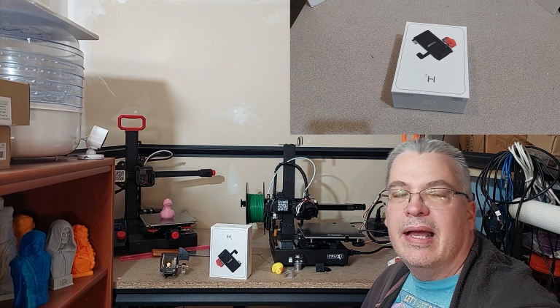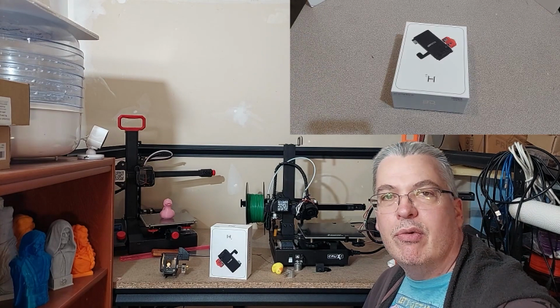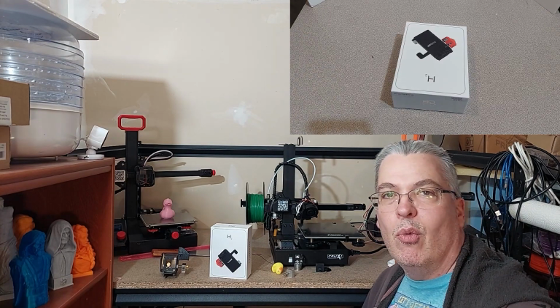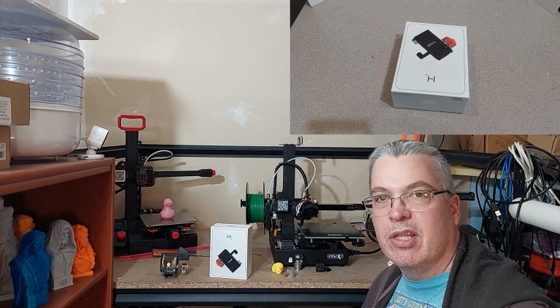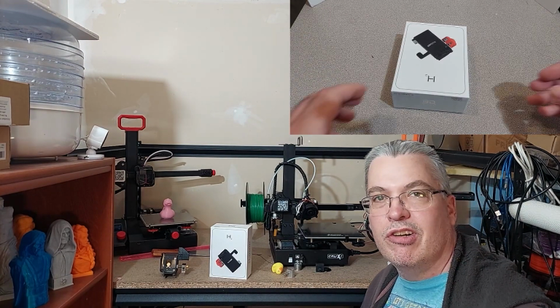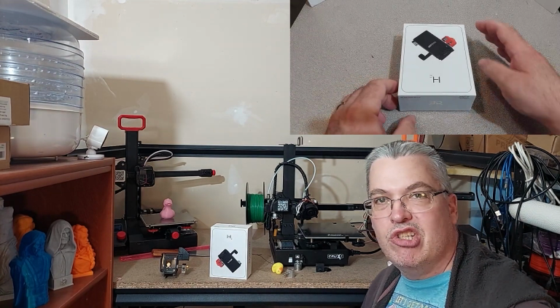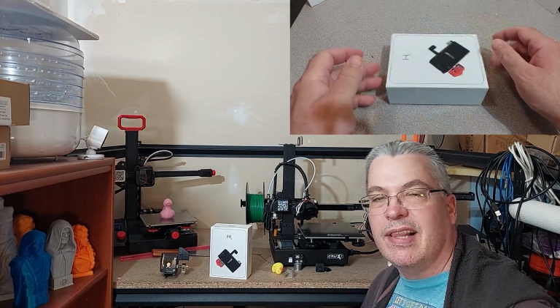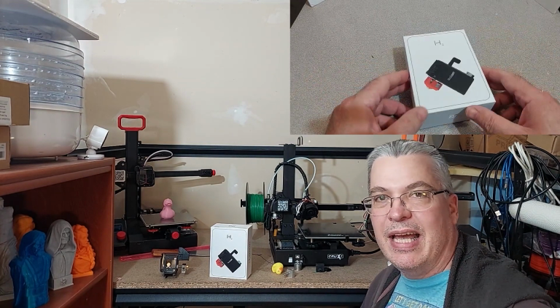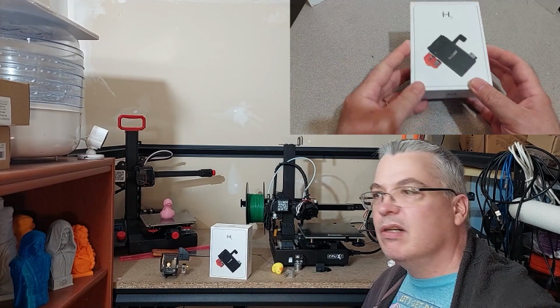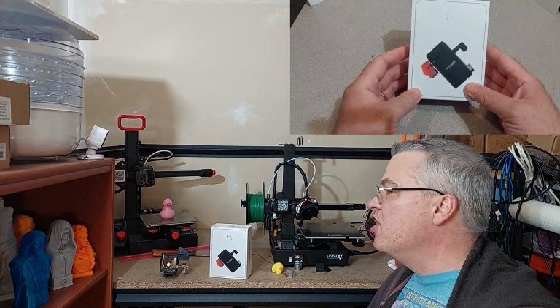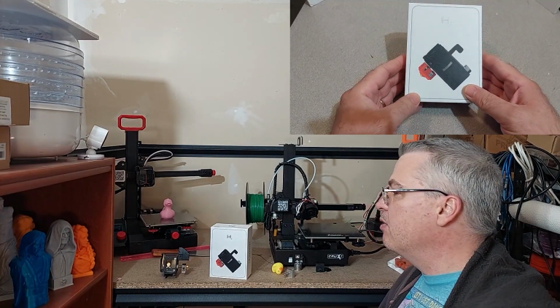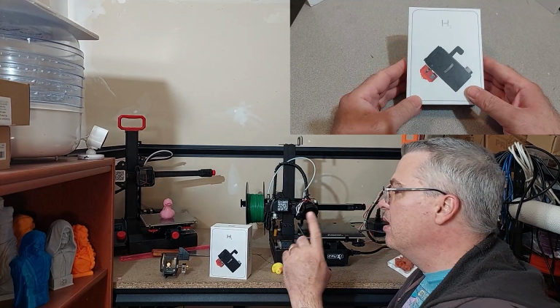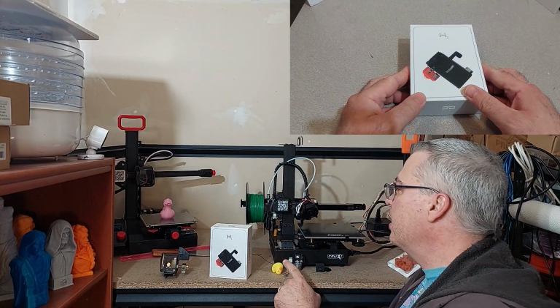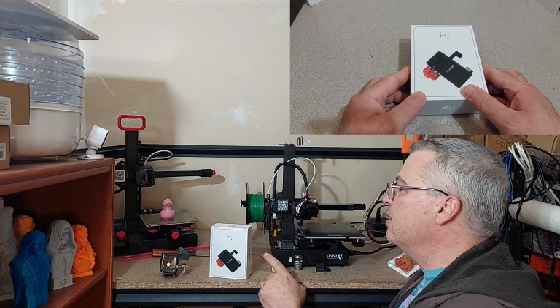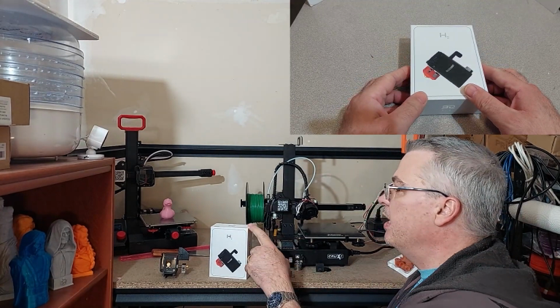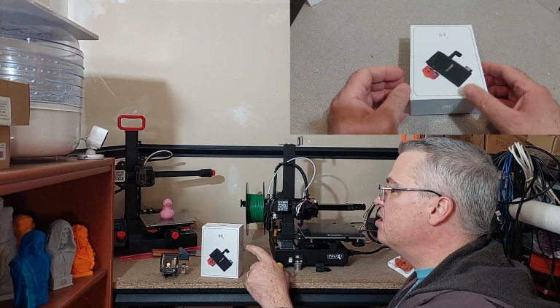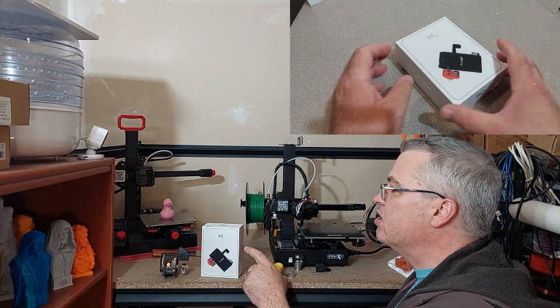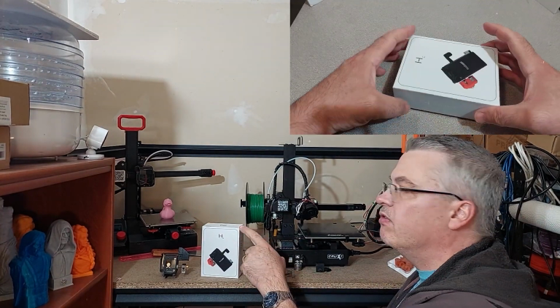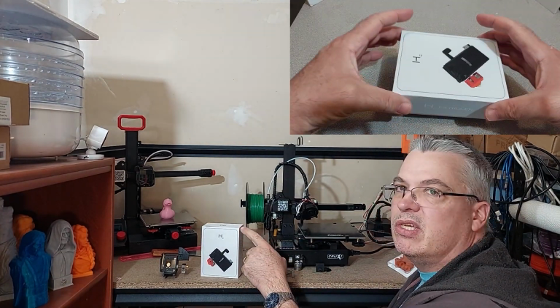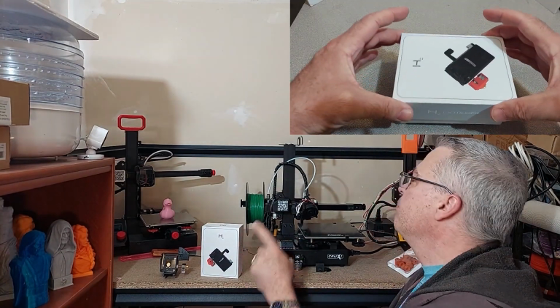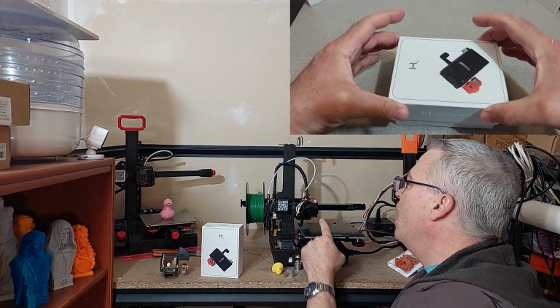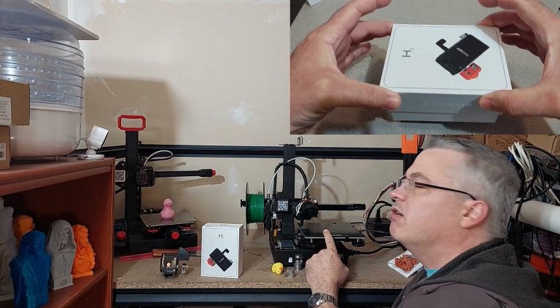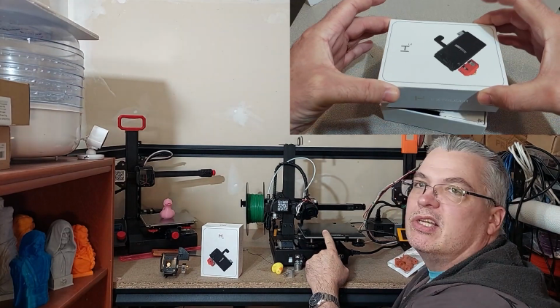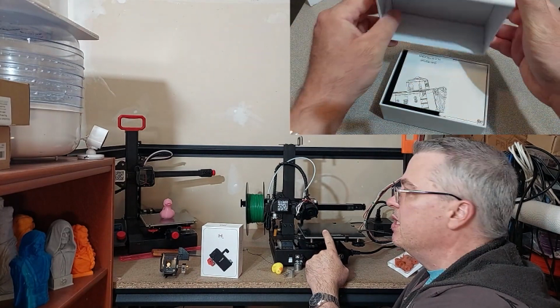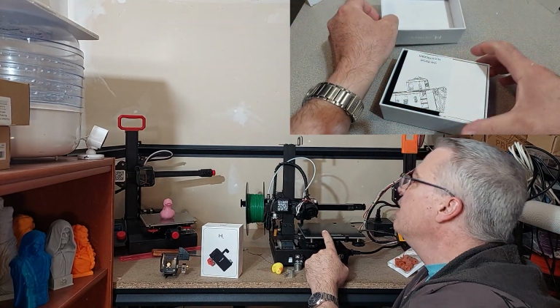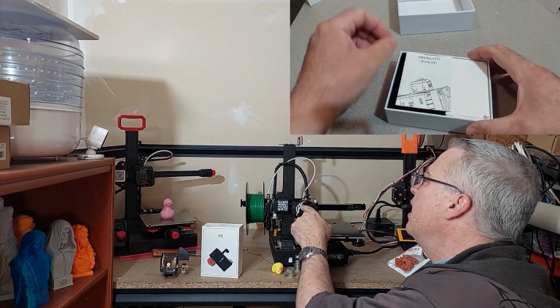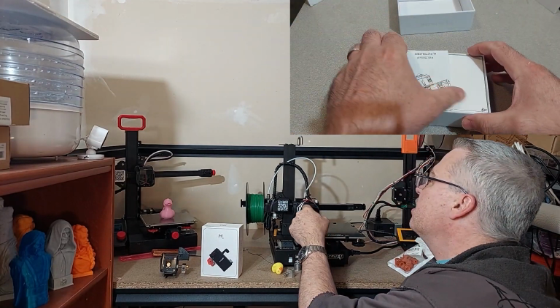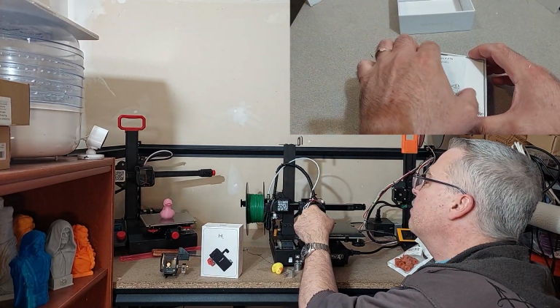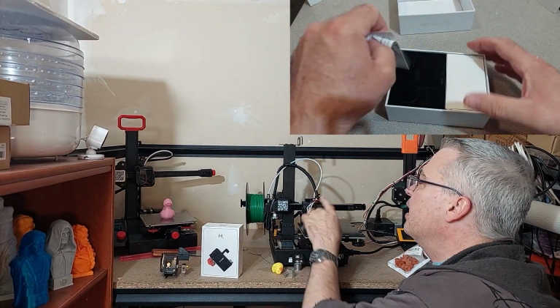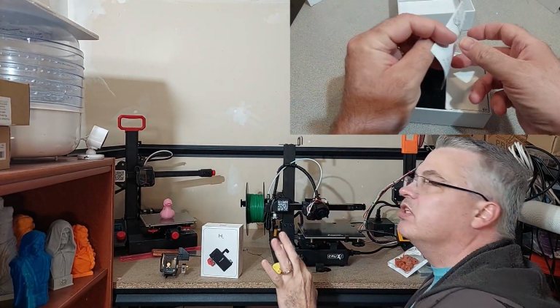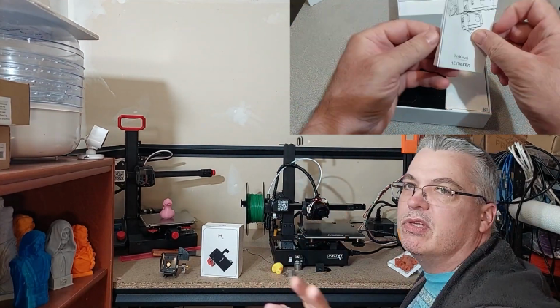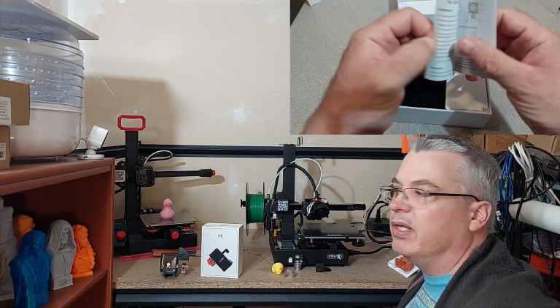Hey everyone, welcome to the corner. It's me, Jeff. Glad to have you here. This time around, we're going to look at installing a H2 extruder from BQ onto our Tronxy Crux here. I'm going to go through the steps with you in a minute.